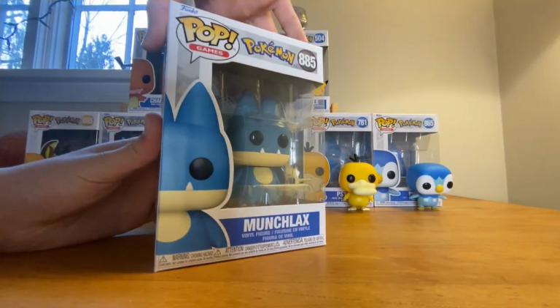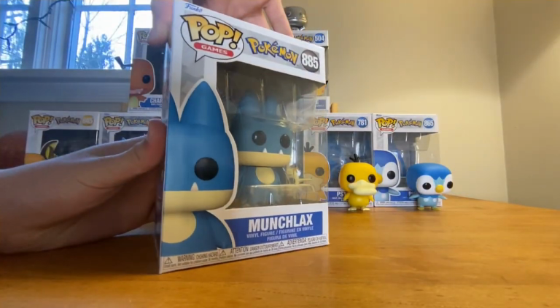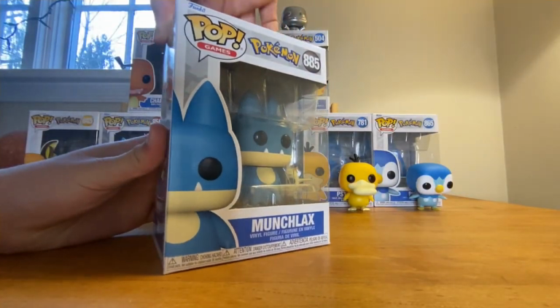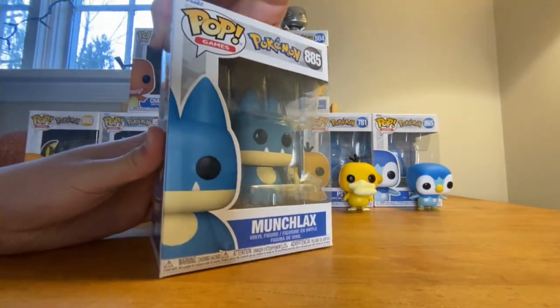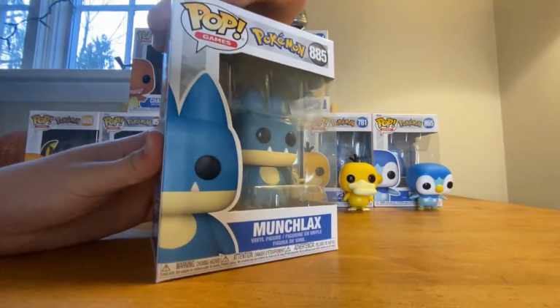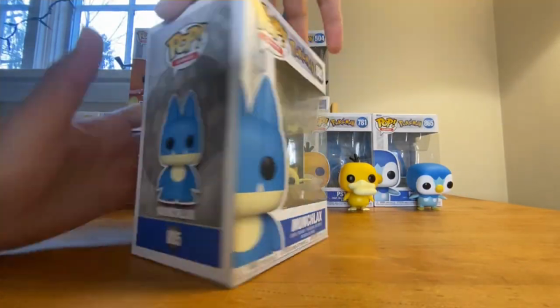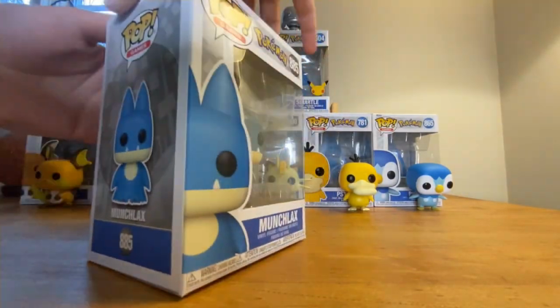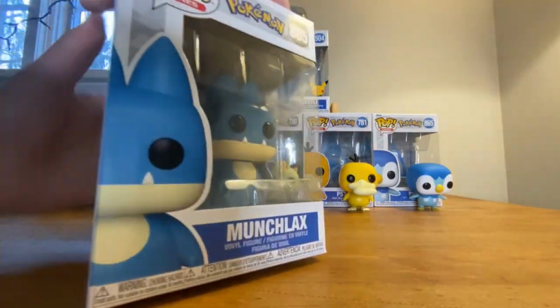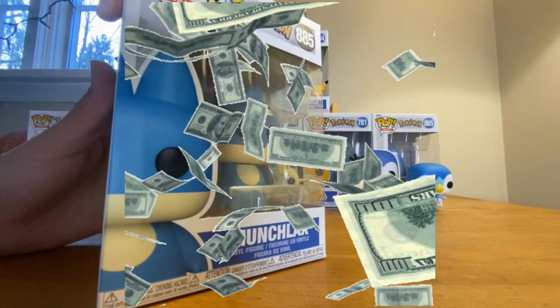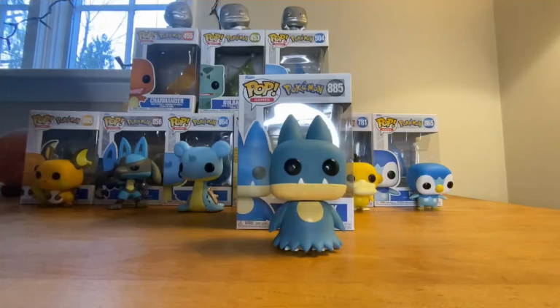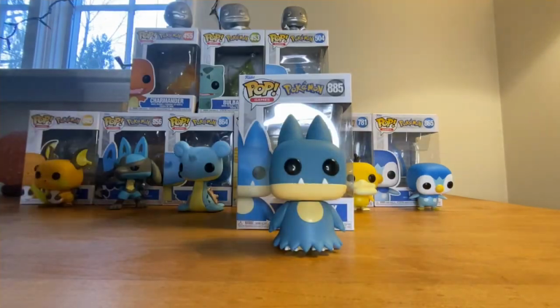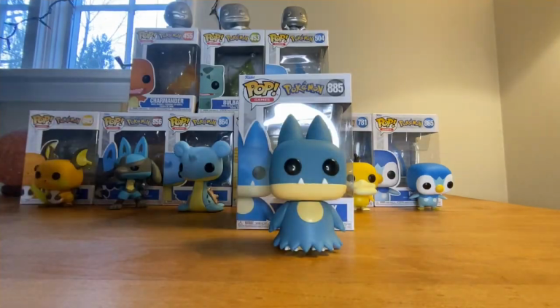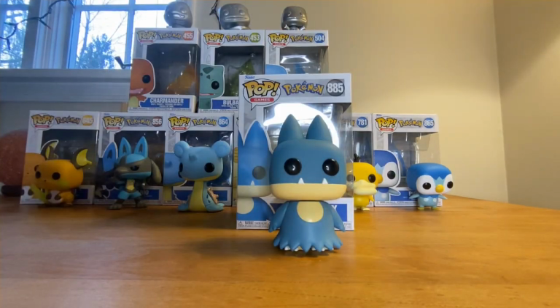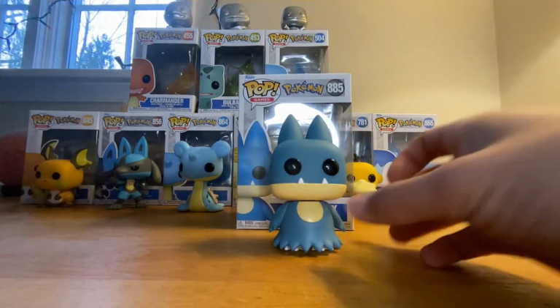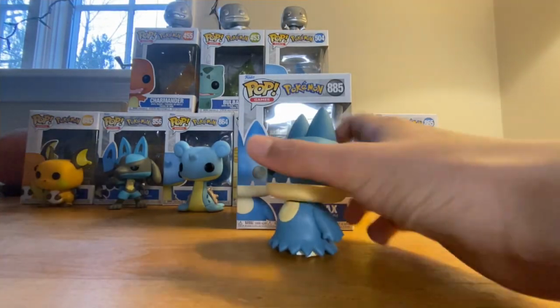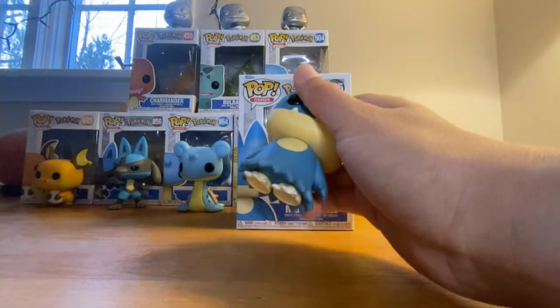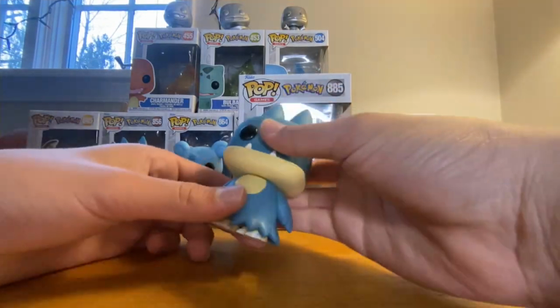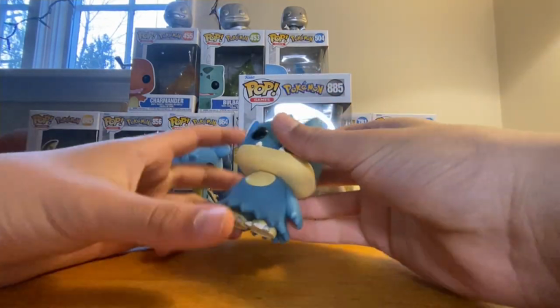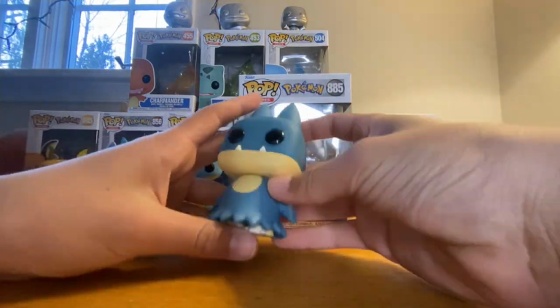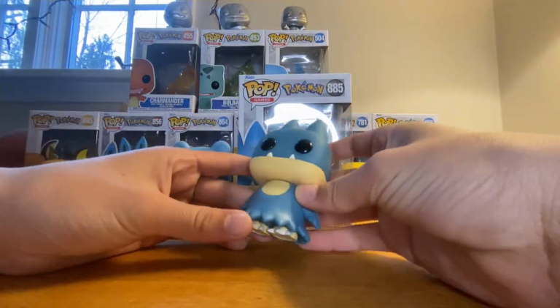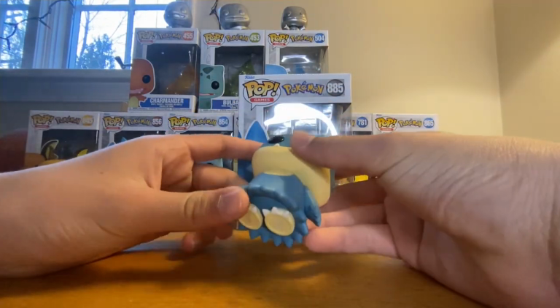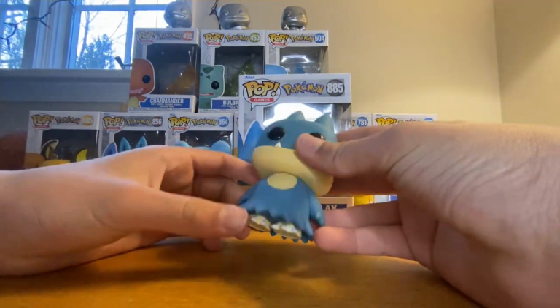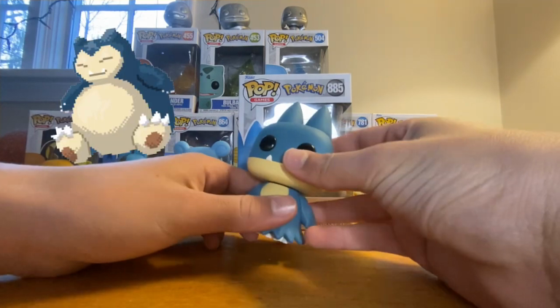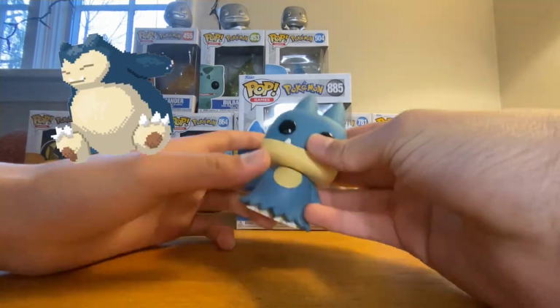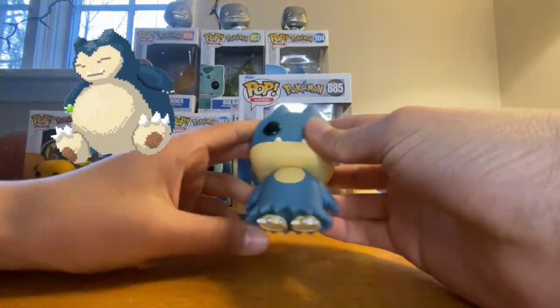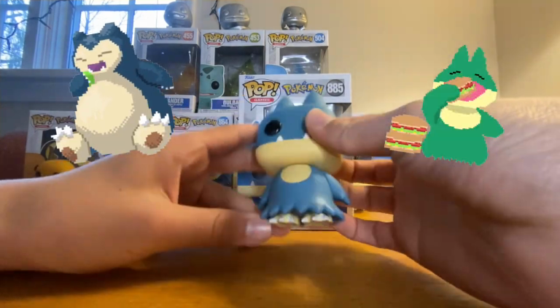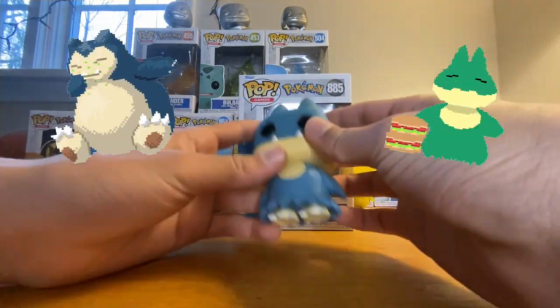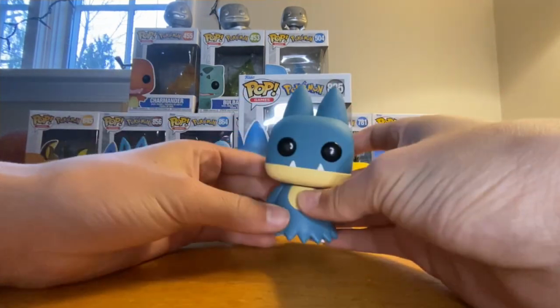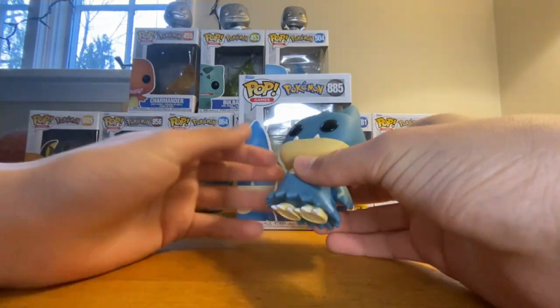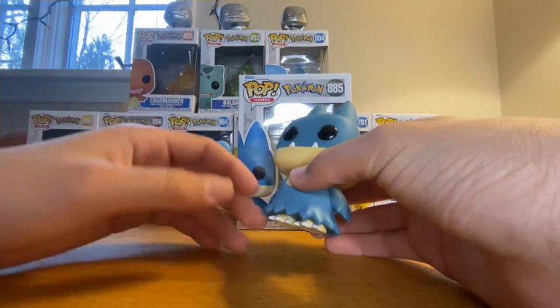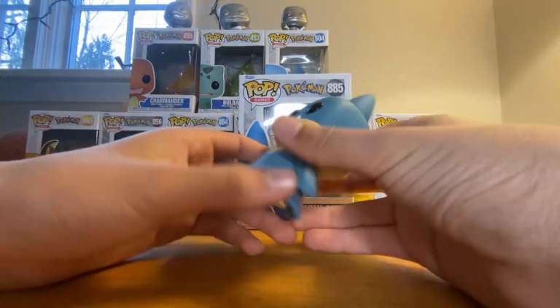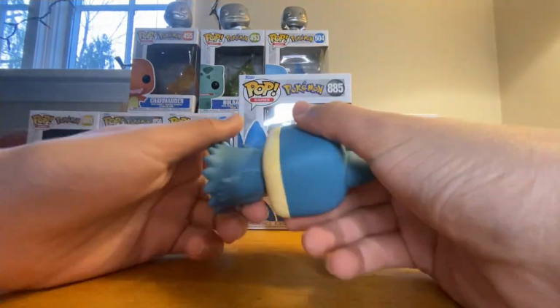You want to be very careful when opening the box because apparently the boxes can be valuable. We have Munchlax here in his little box, and he looks adorable. I love Snorlax and I love Munchlax, so yeah, I love him — love his Funko Pop.